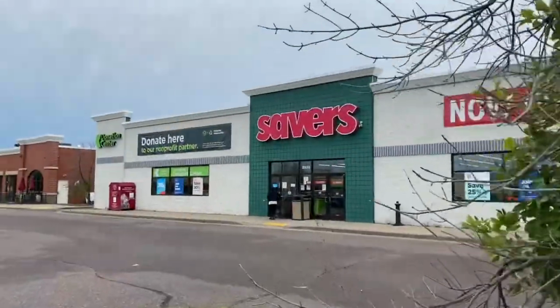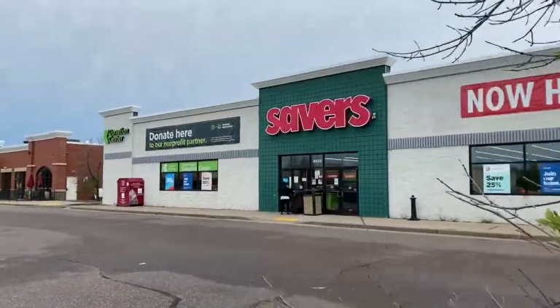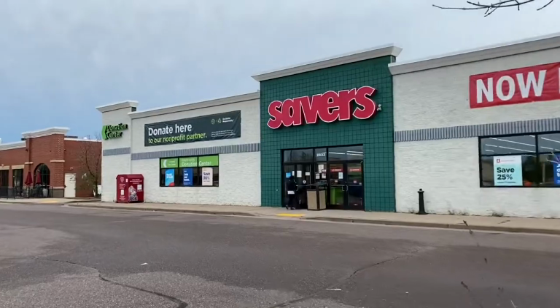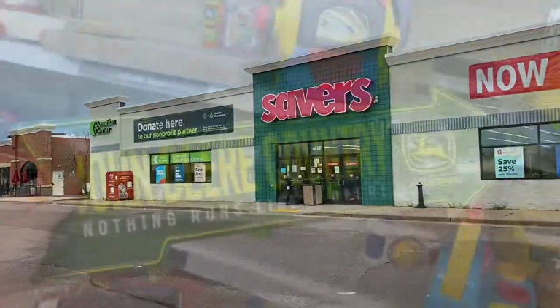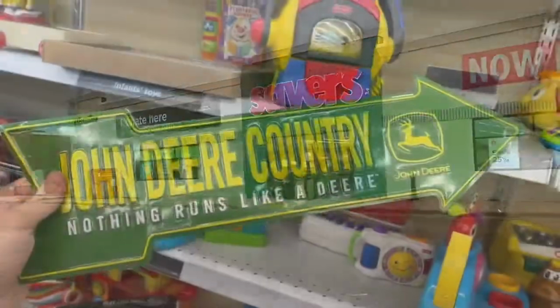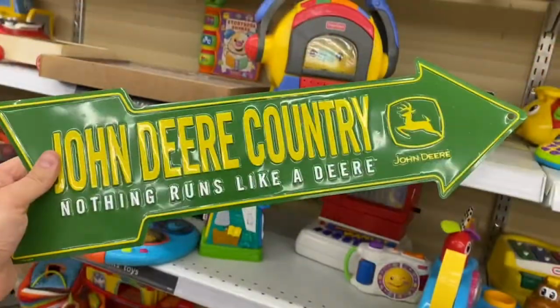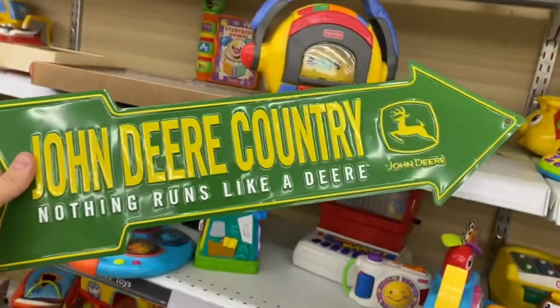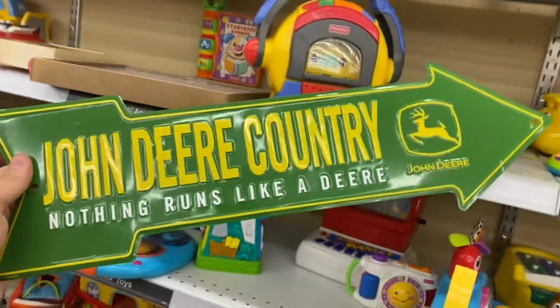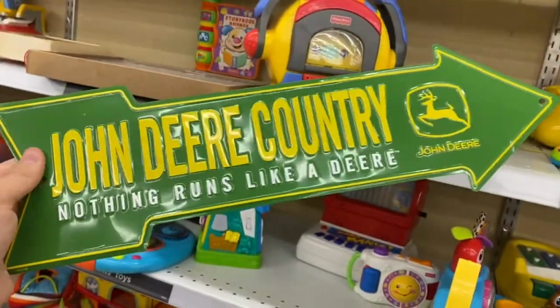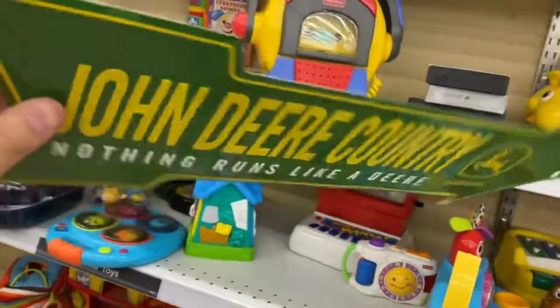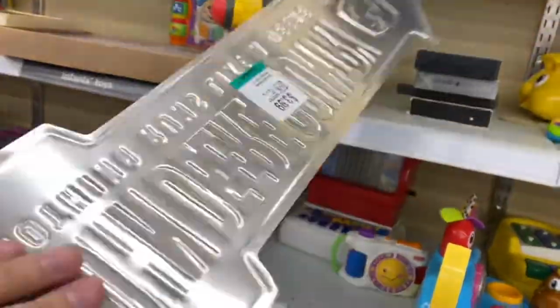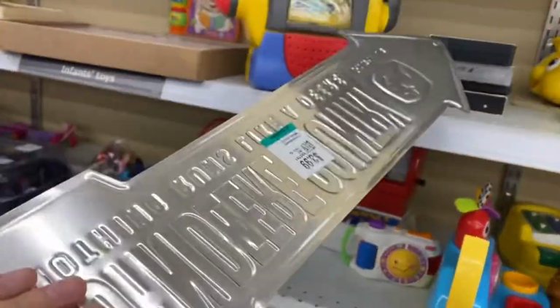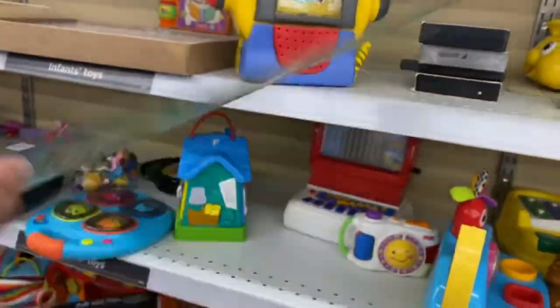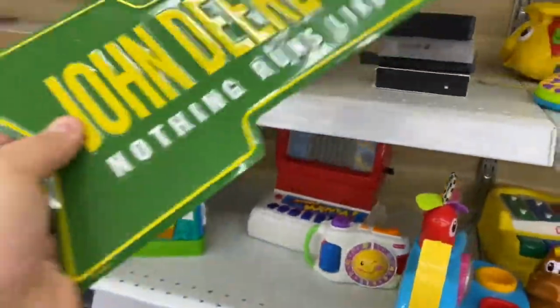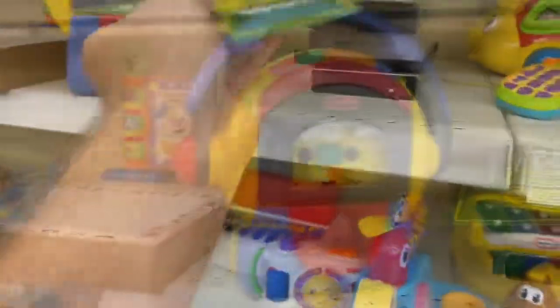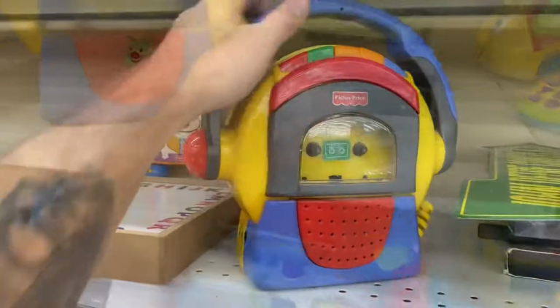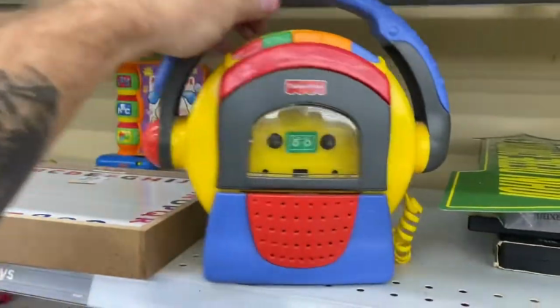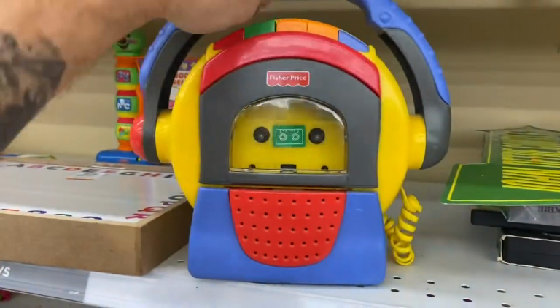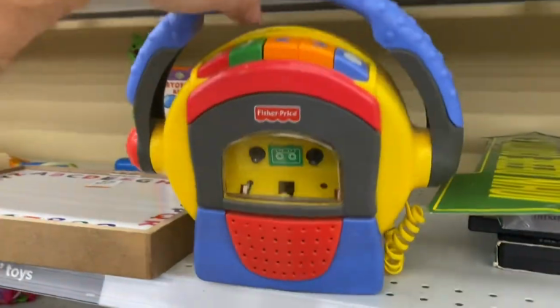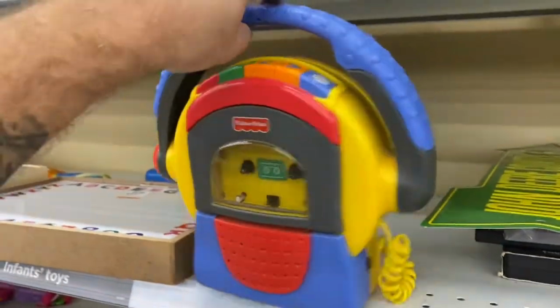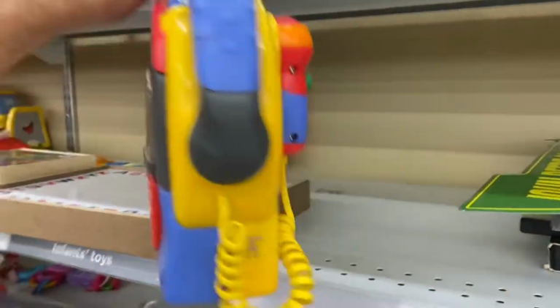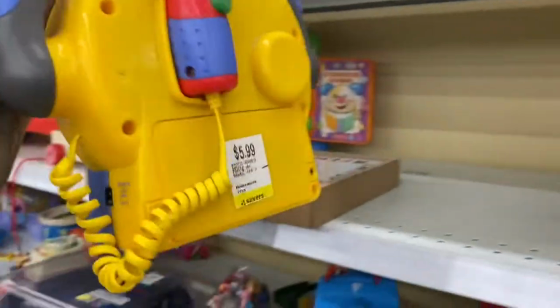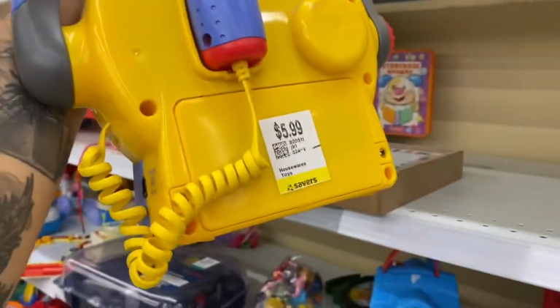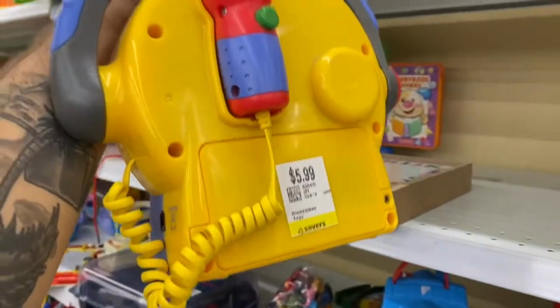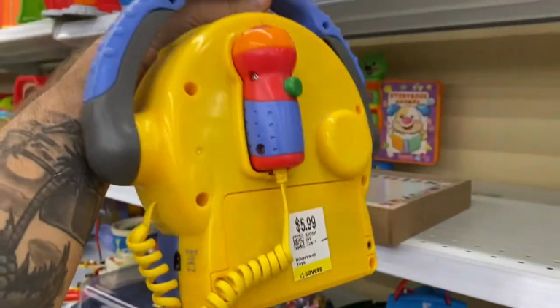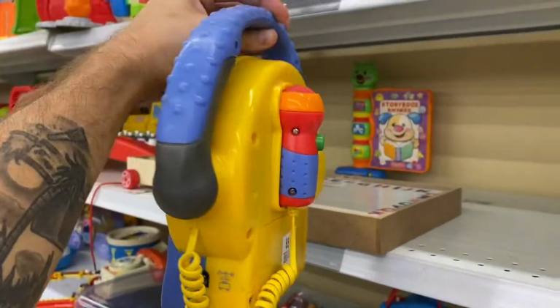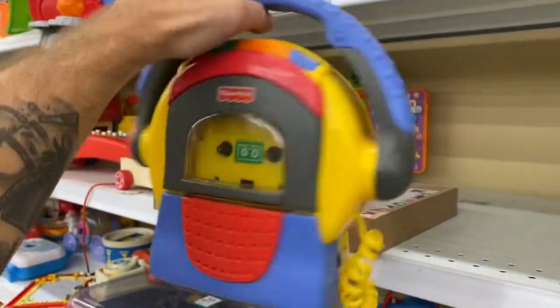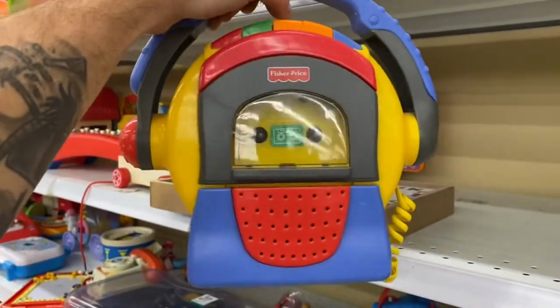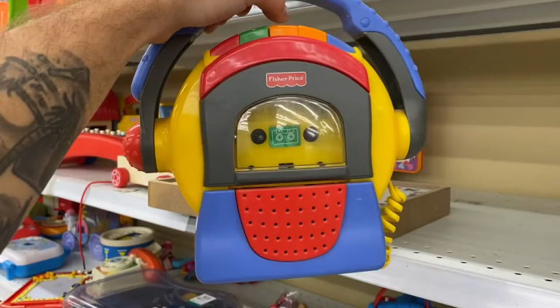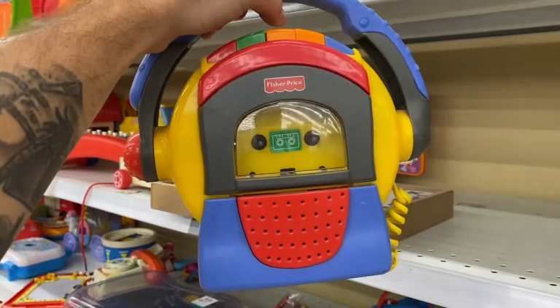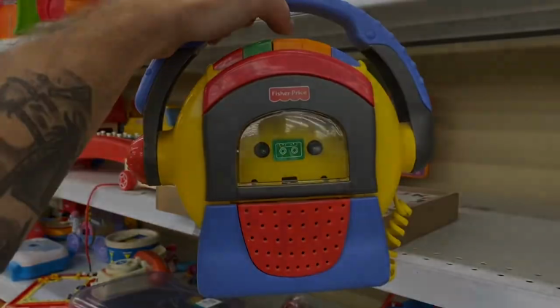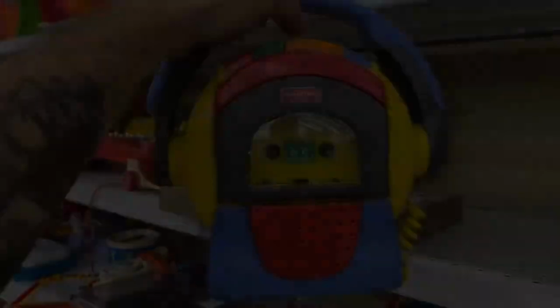We're going to stop at Savers before we end this little trip. I found this John Deere sign for $3 to $4 — I'm going to sell it for $15 plus shipping. And this one we paid $6 for, but I should be able to sell it for around $30 plus shipping.